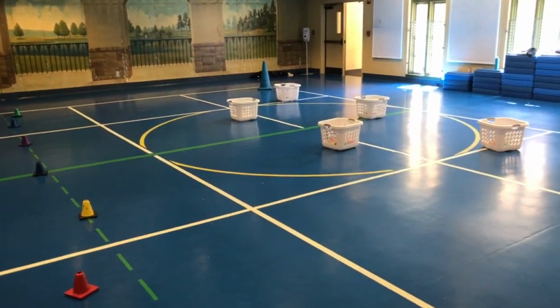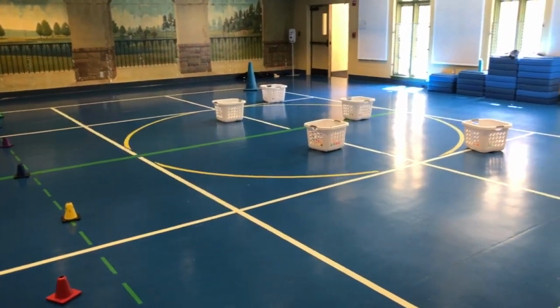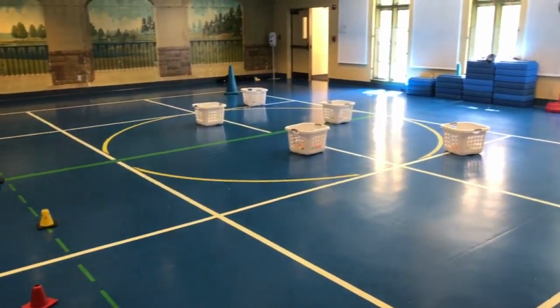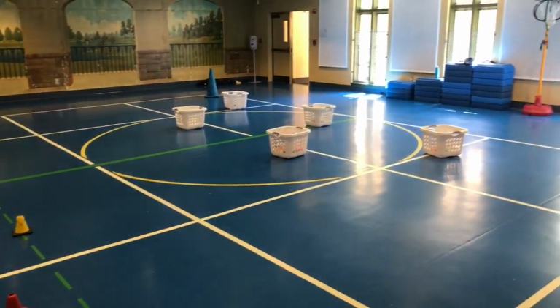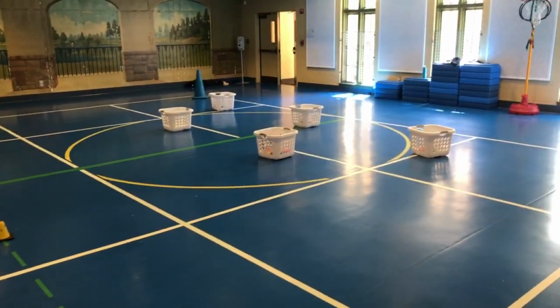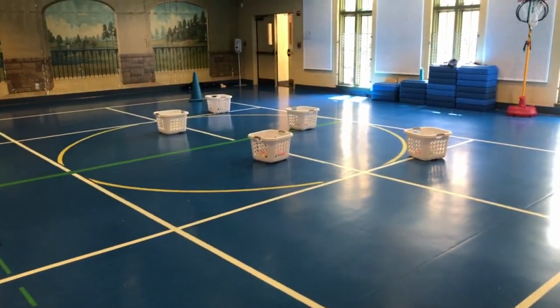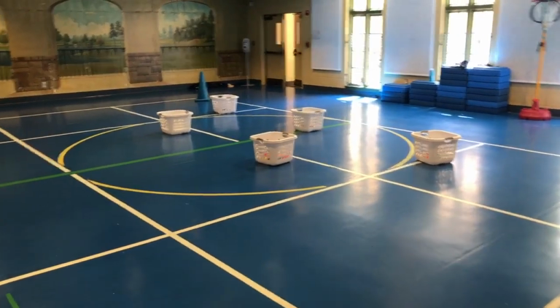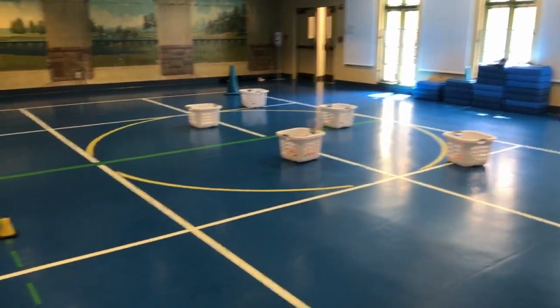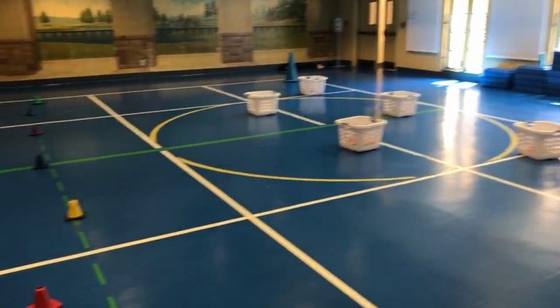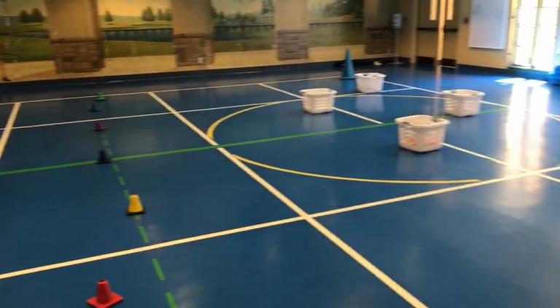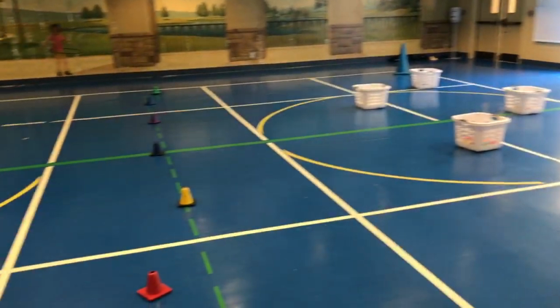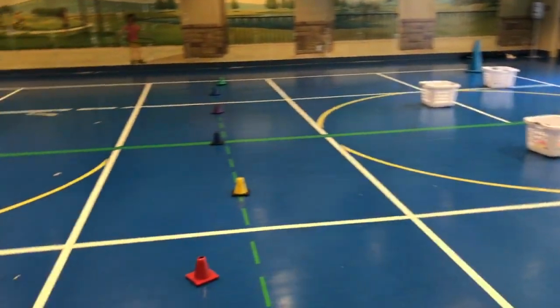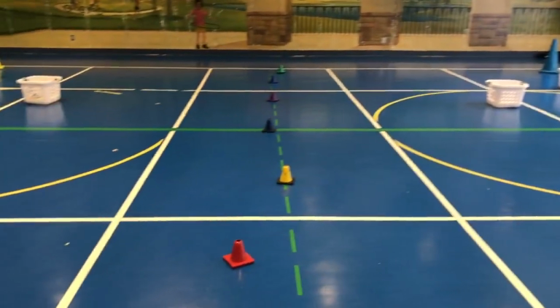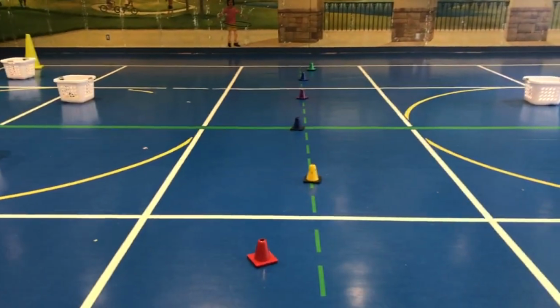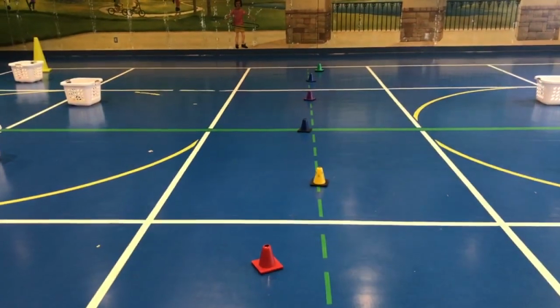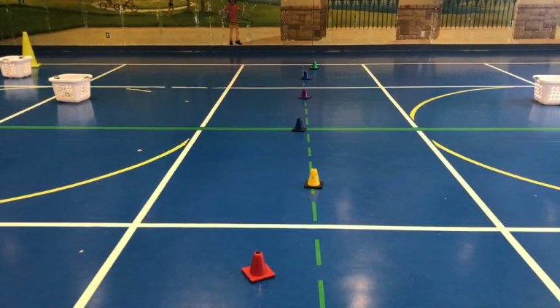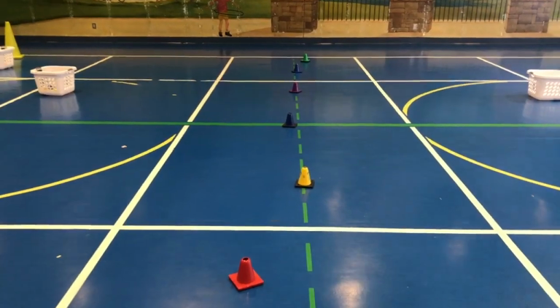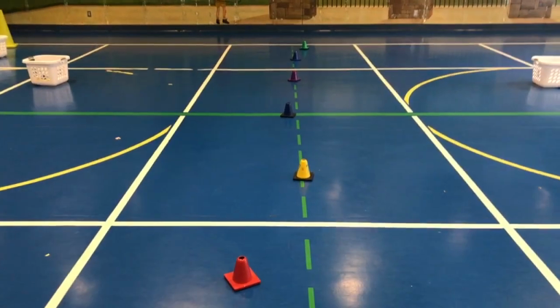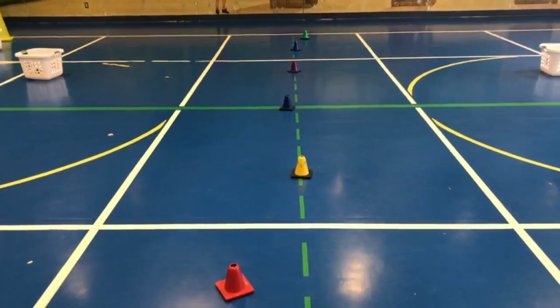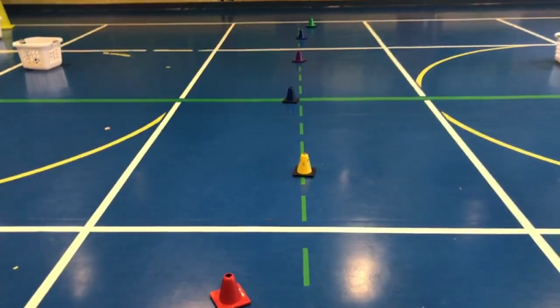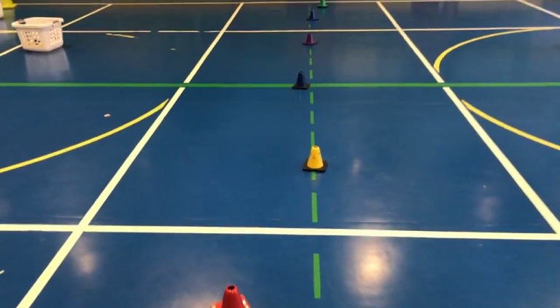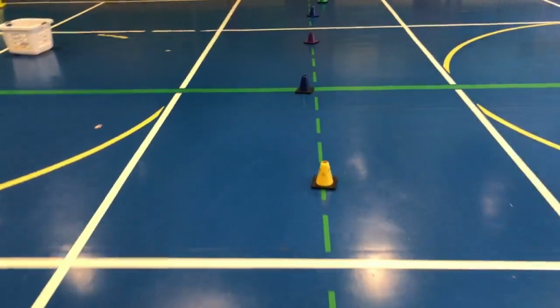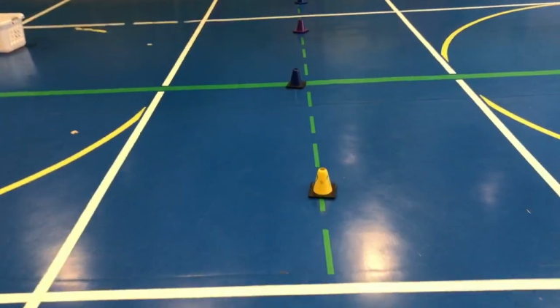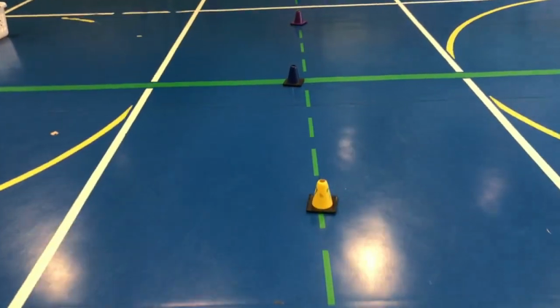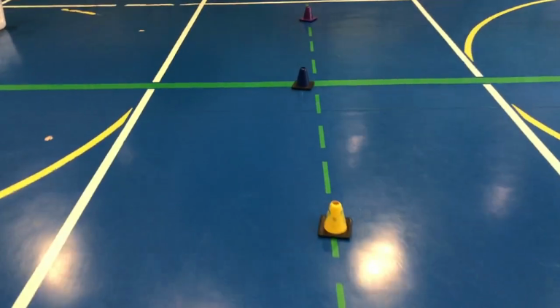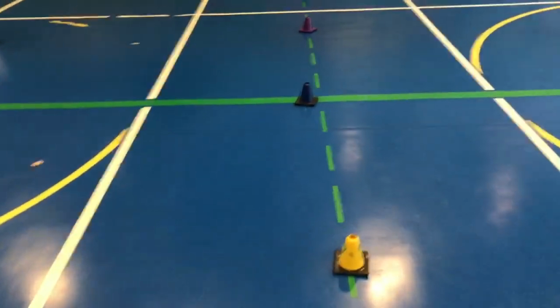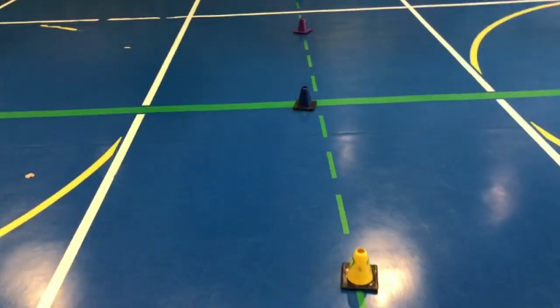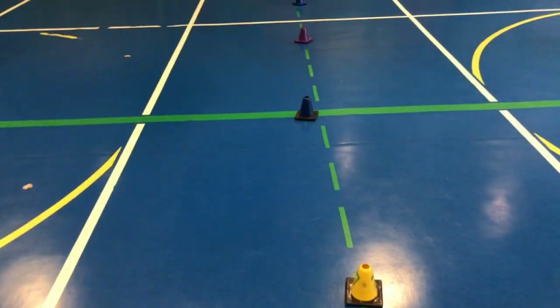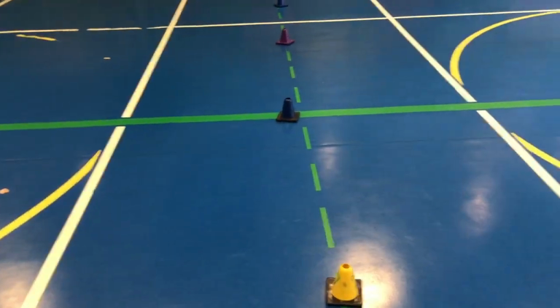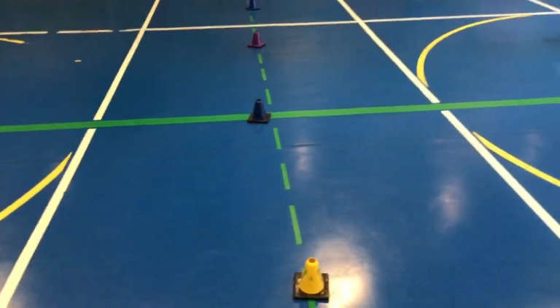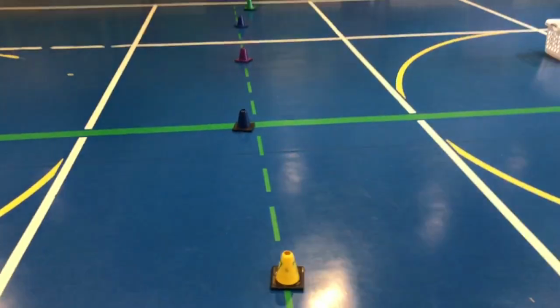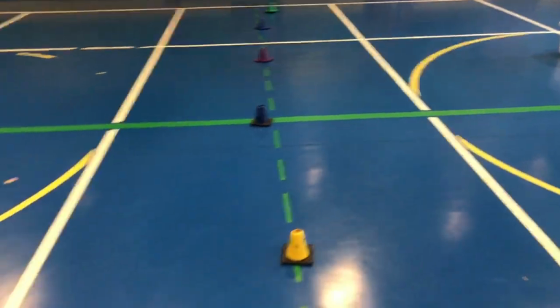We are about to play laundry basketball. In this game there are two teams, one on each side of these small cones with the green dotted line.